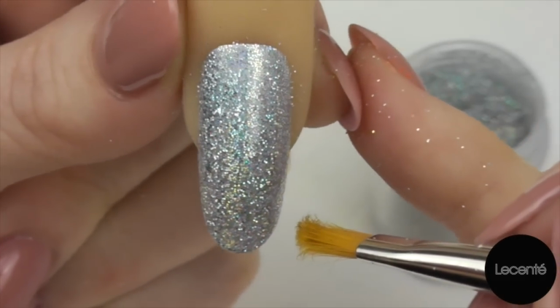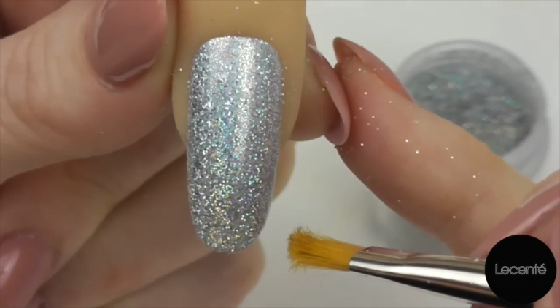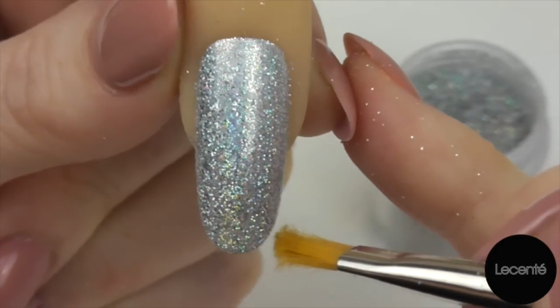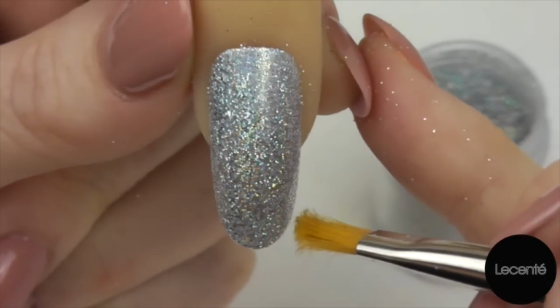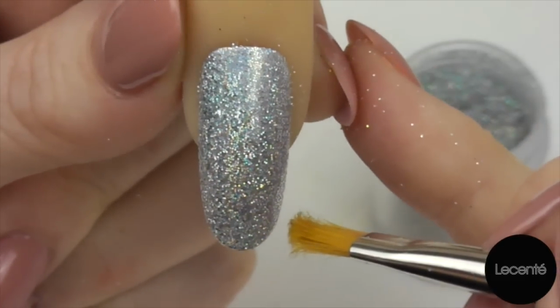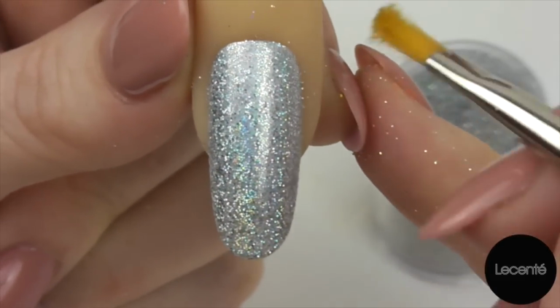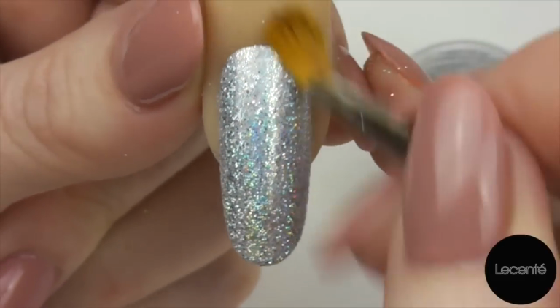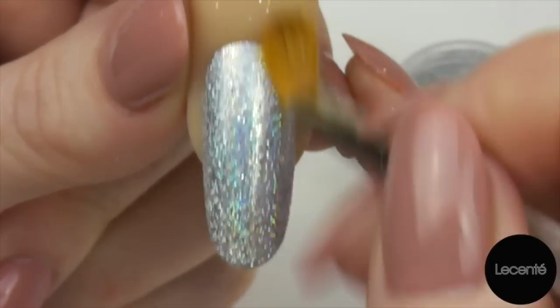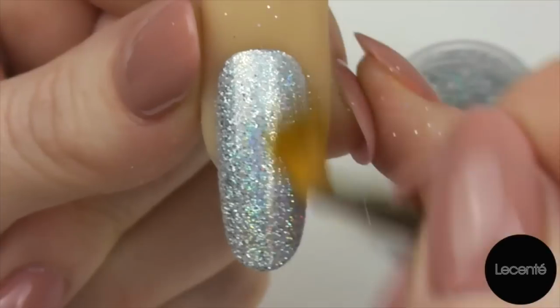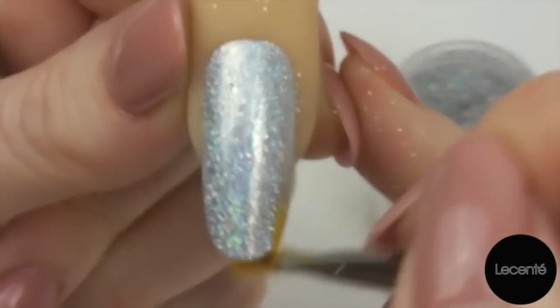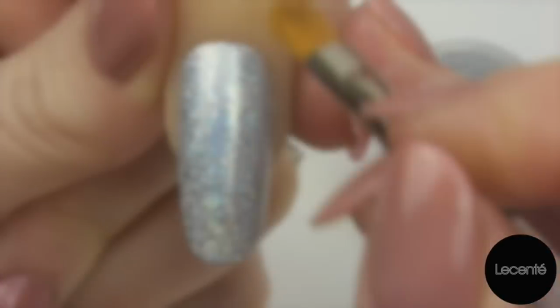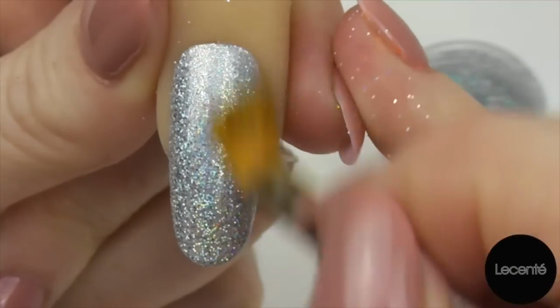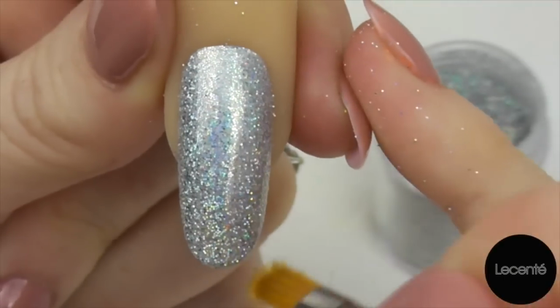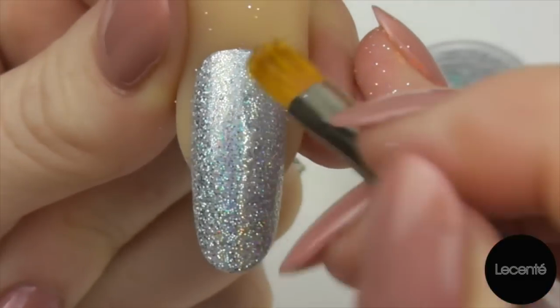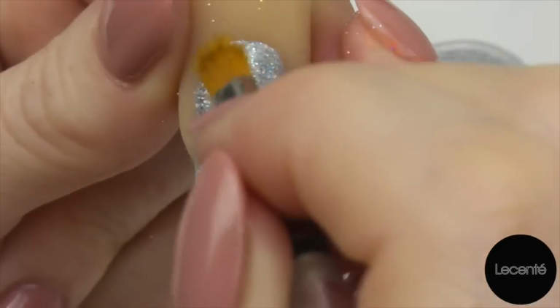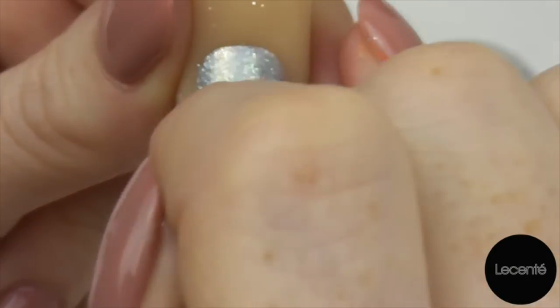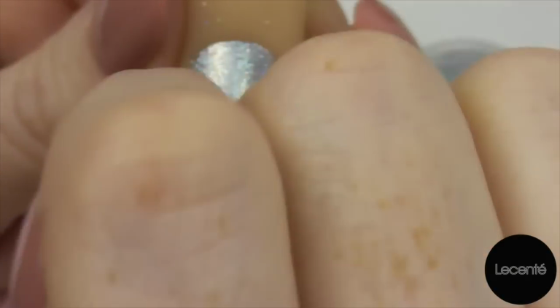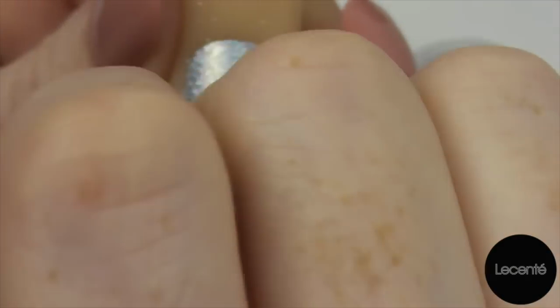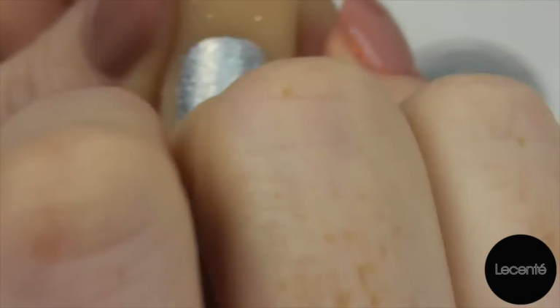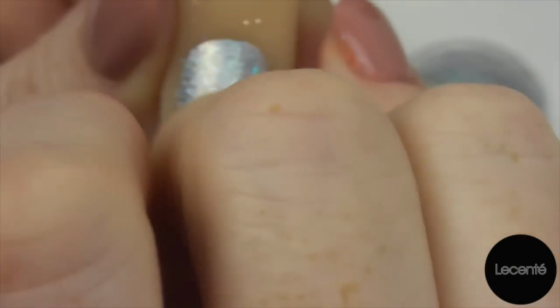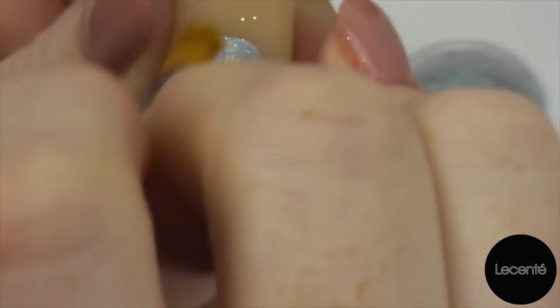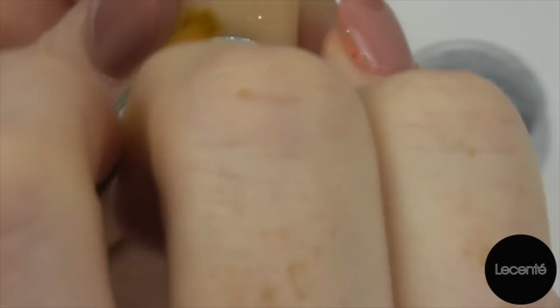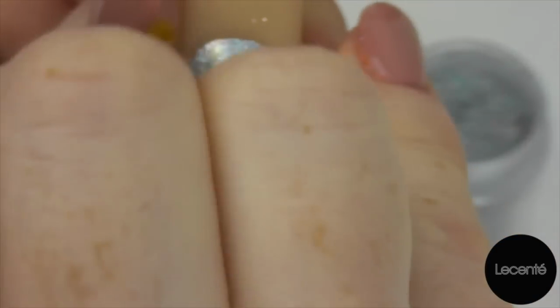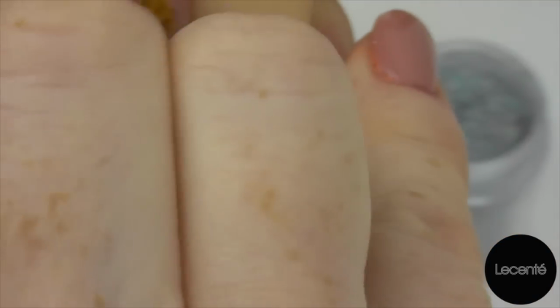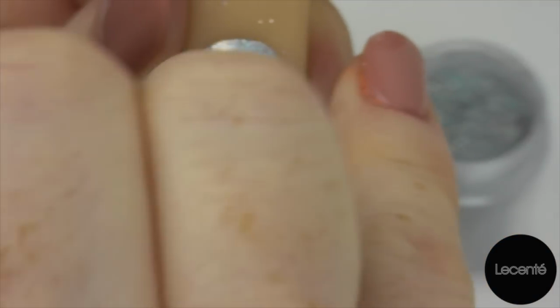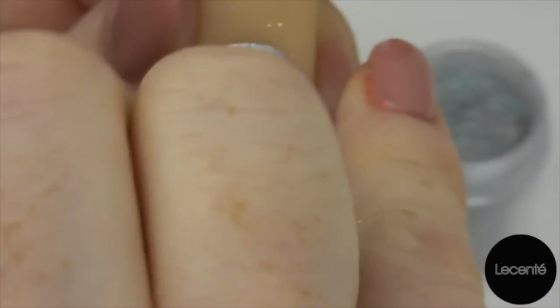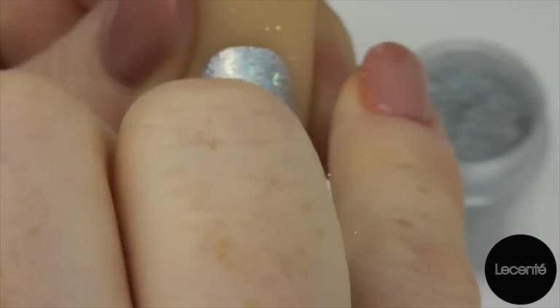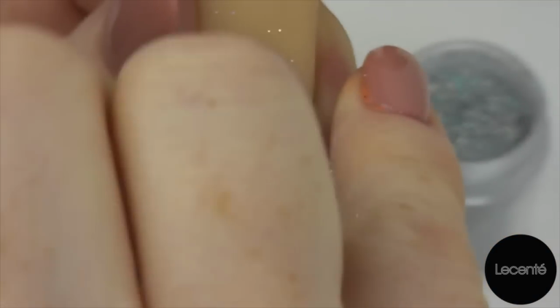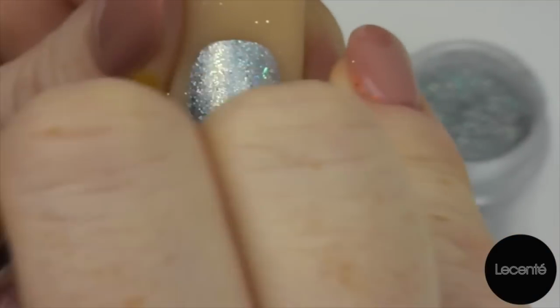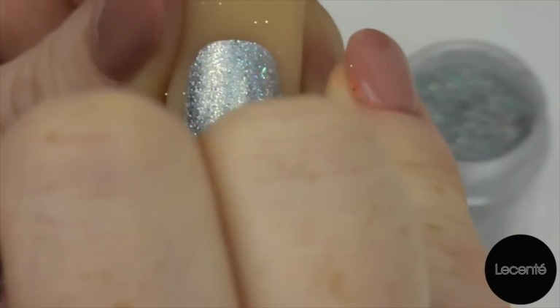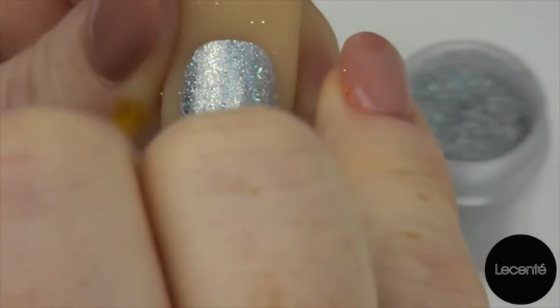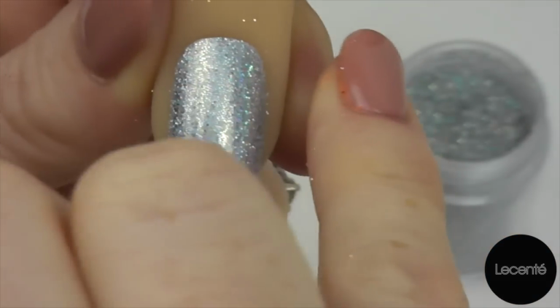Look at that — look at the way this is catching the light. That is amazing. You don't have to sweep the flakes down if you prefer a rougher look, but personally I love how glassy these look once they're finished.